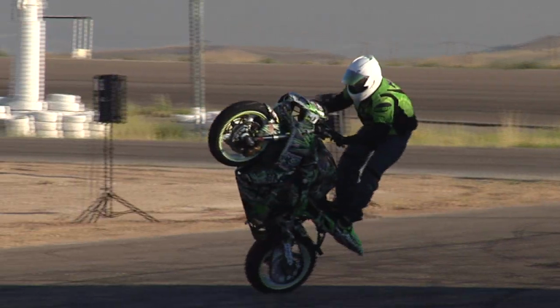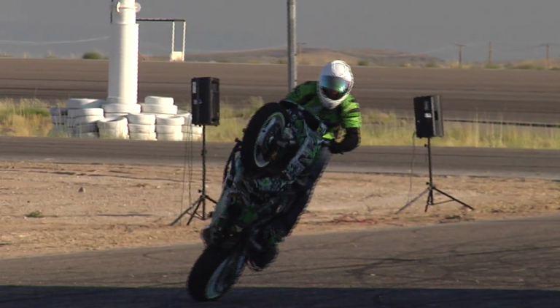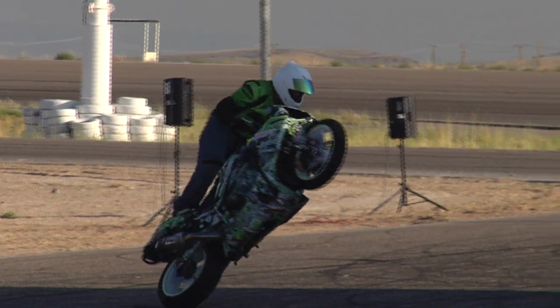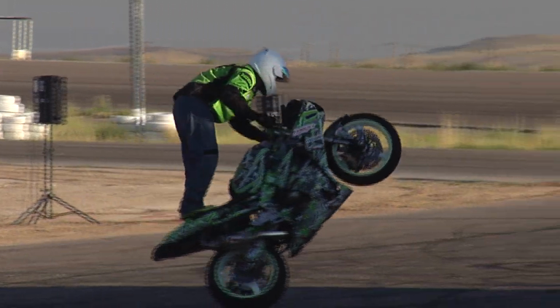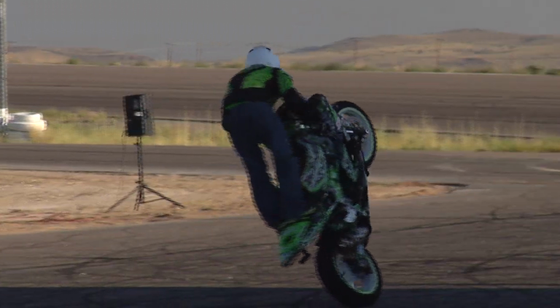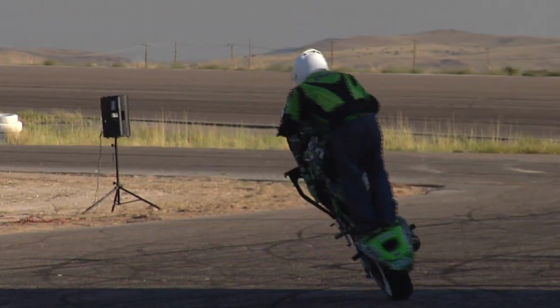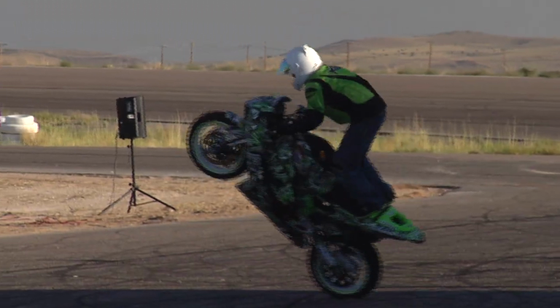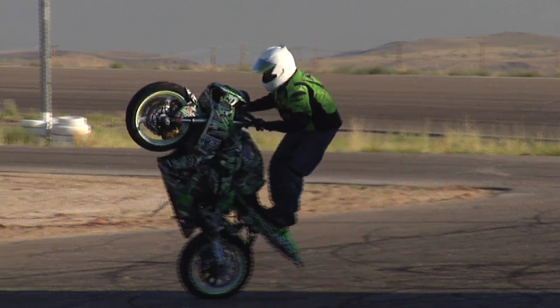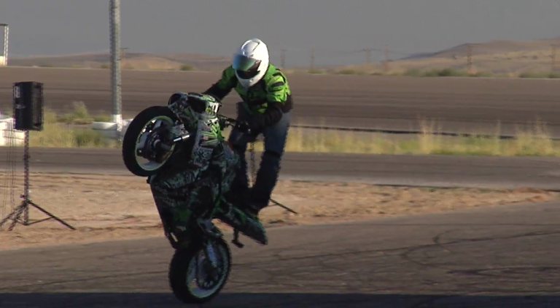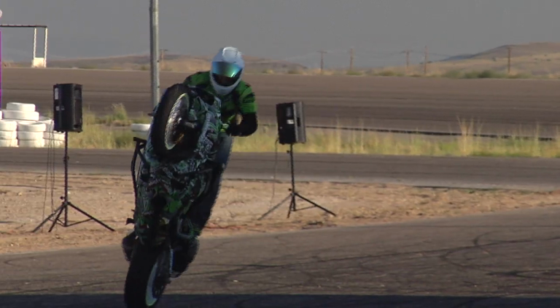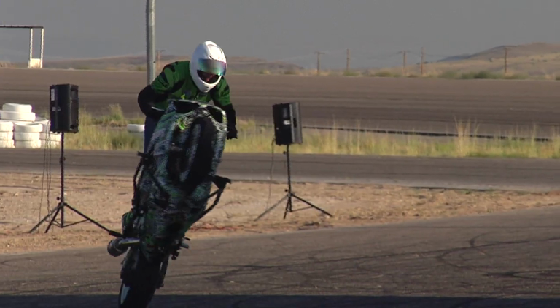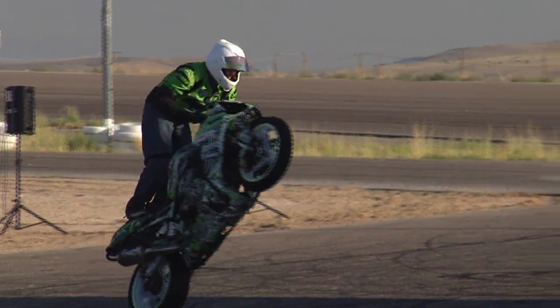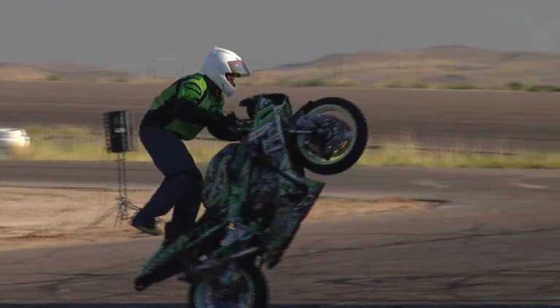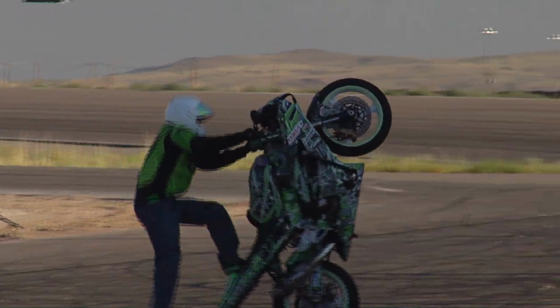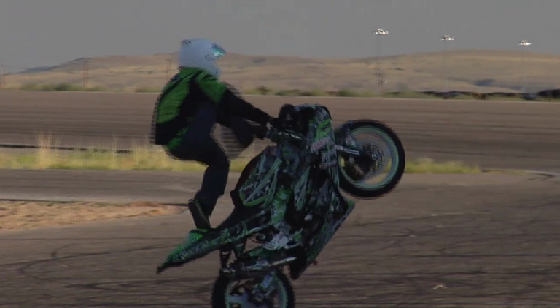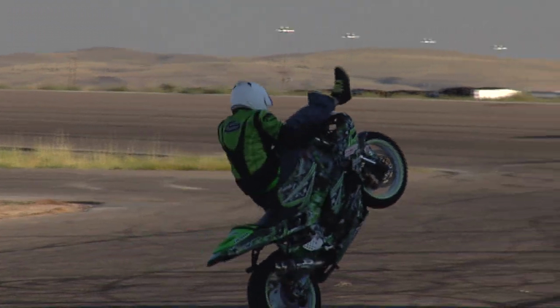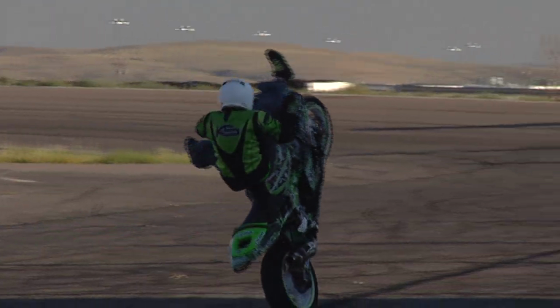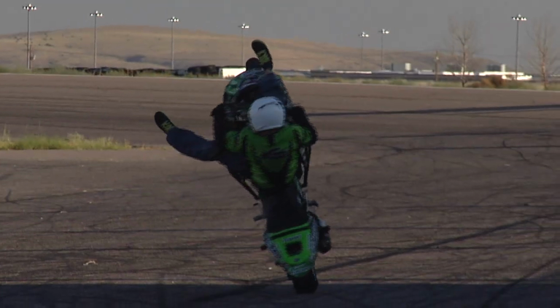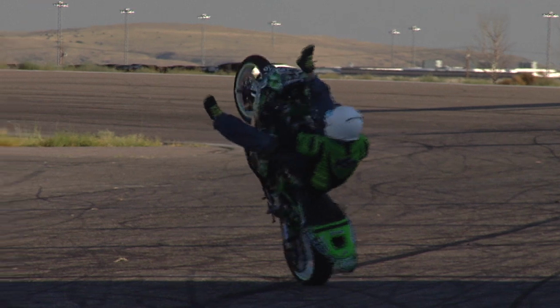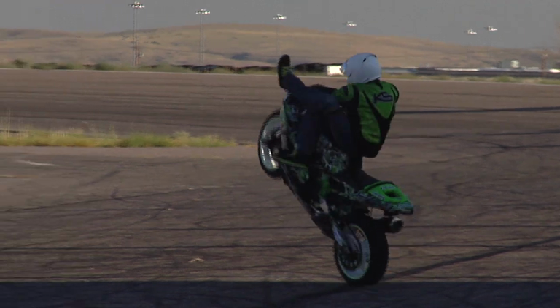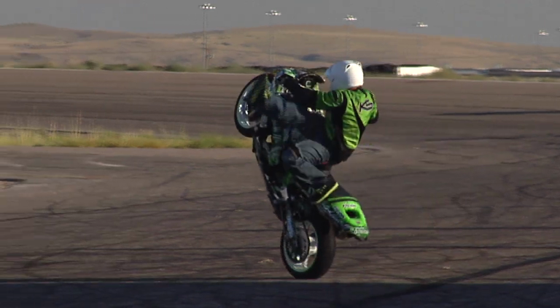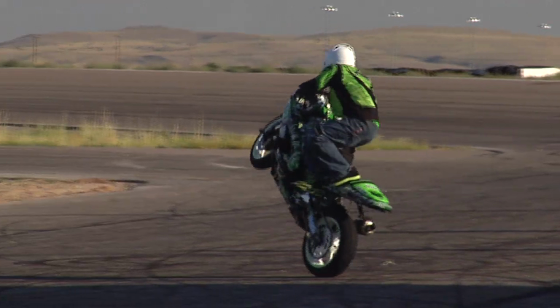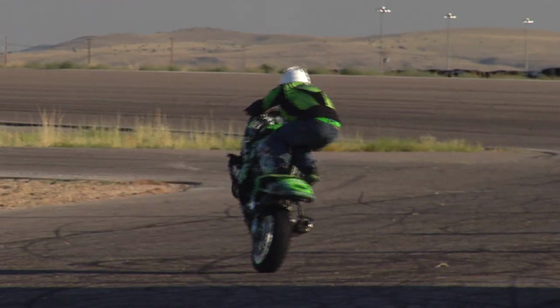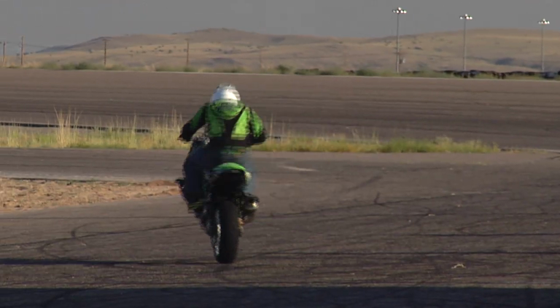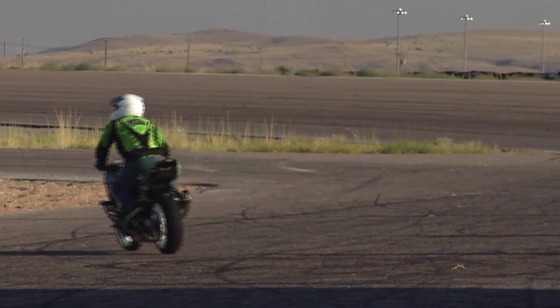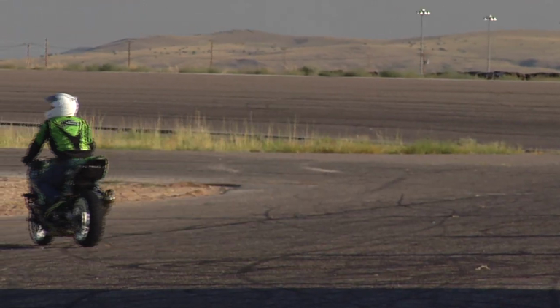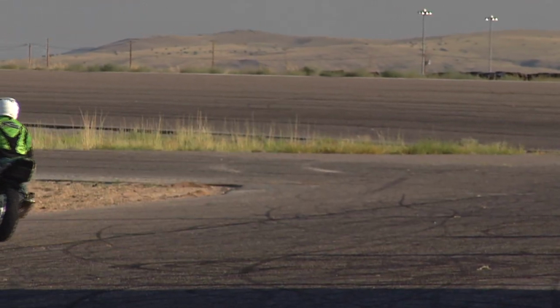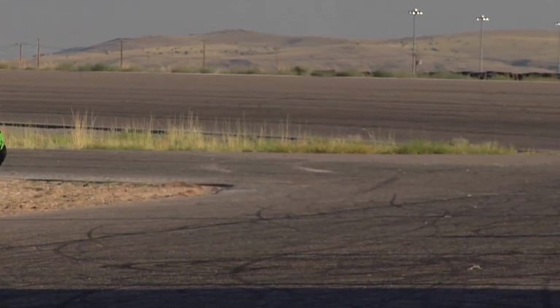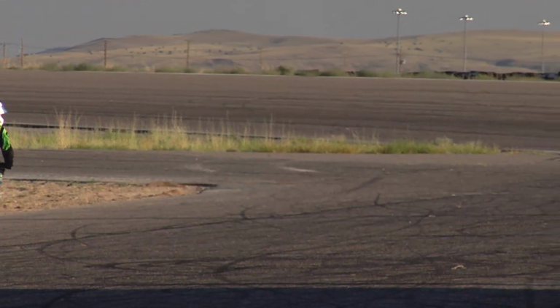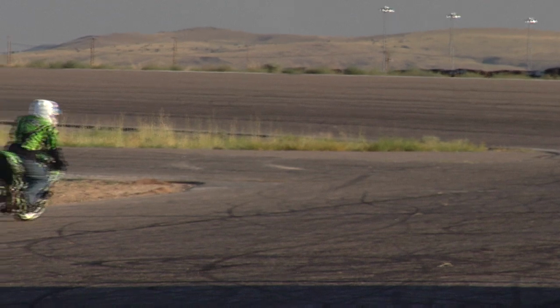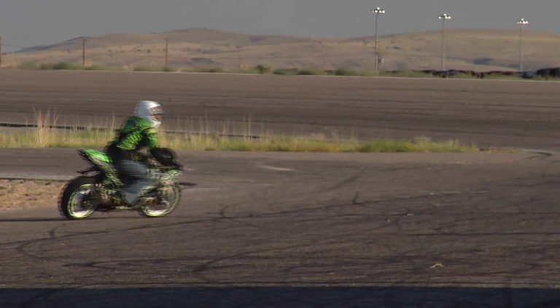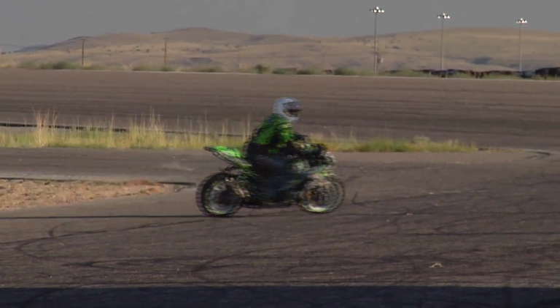That'll do it for time, but he's still in his trick — I think this will count. Jumping up in the 50-50 high chair. Ladies and gentlemen, one more time.